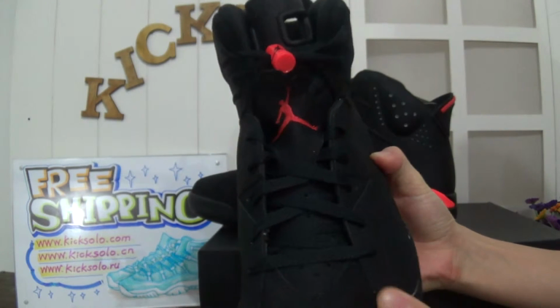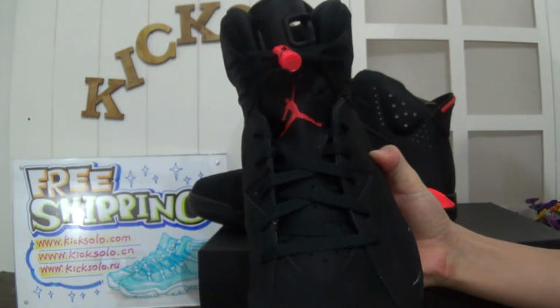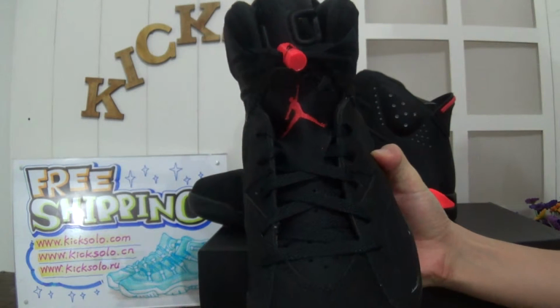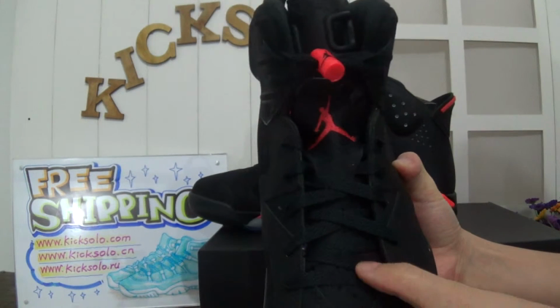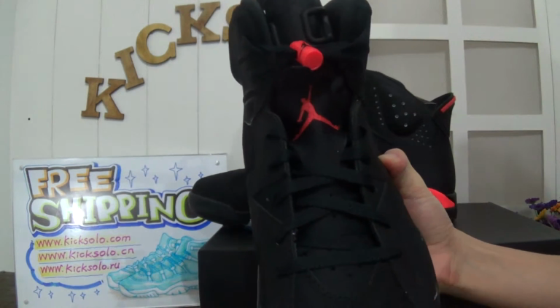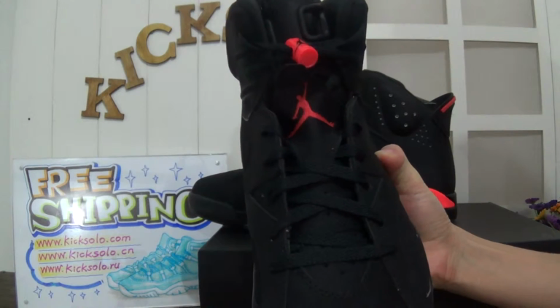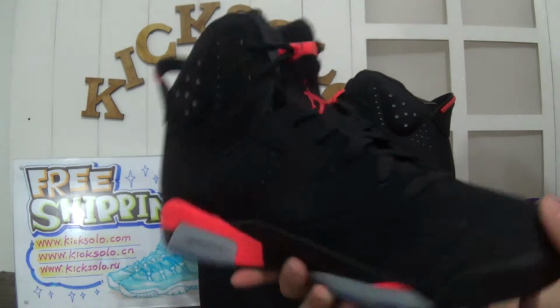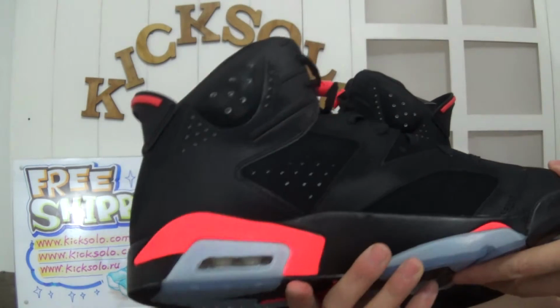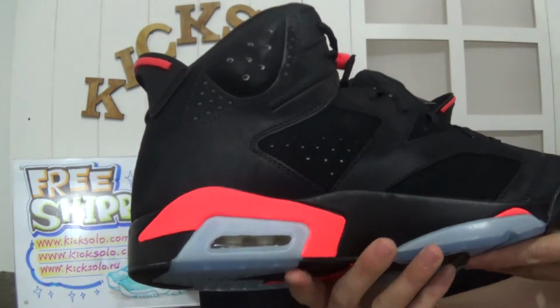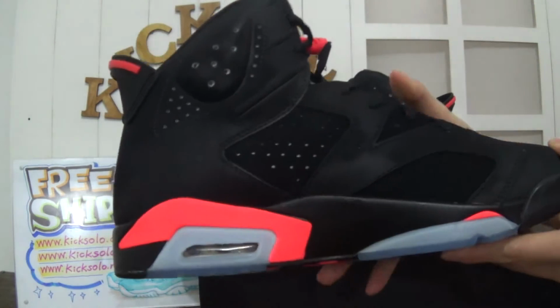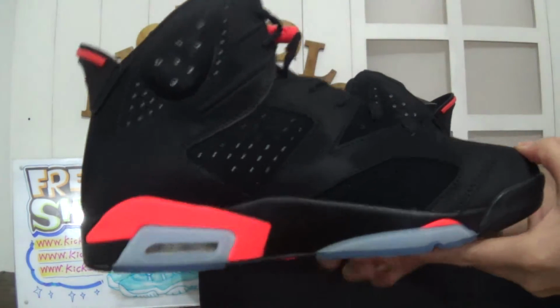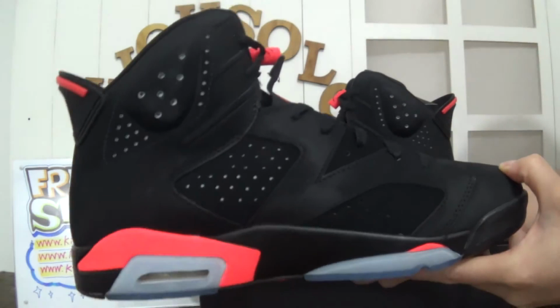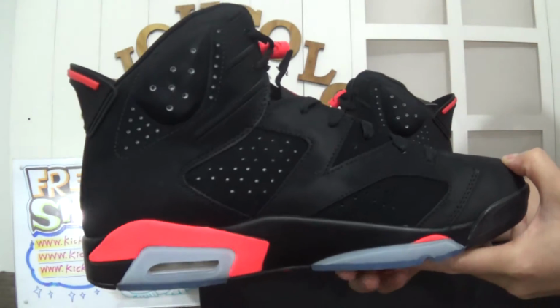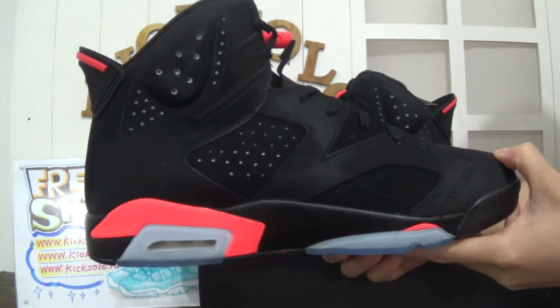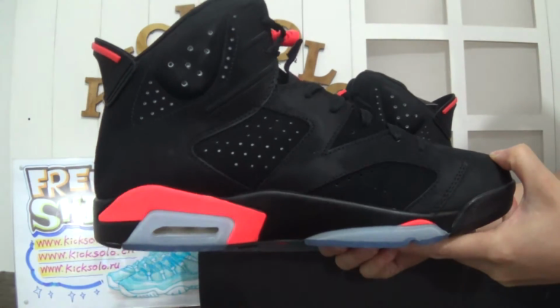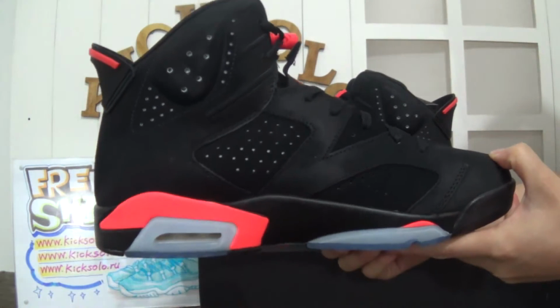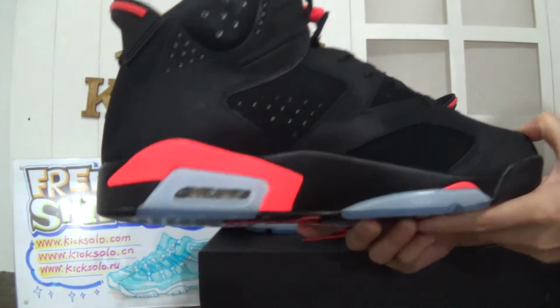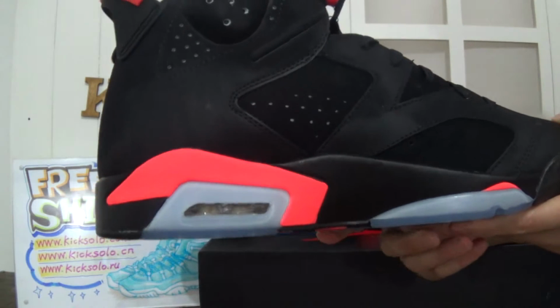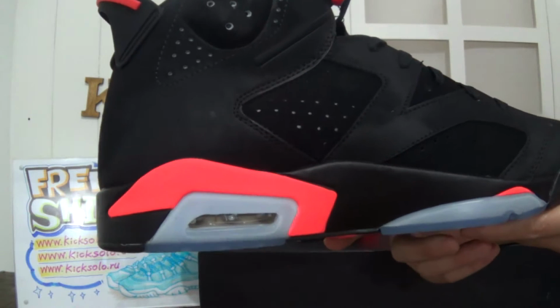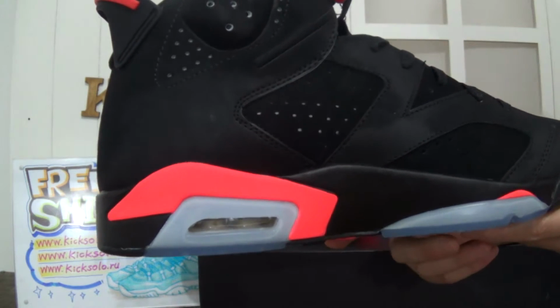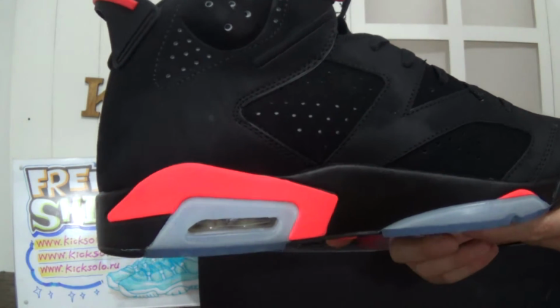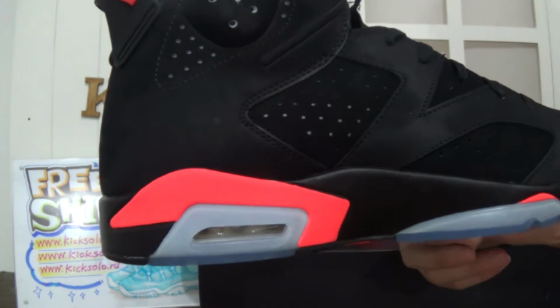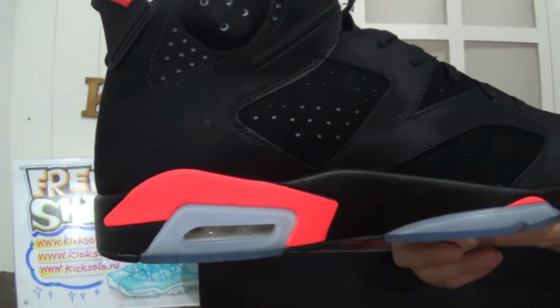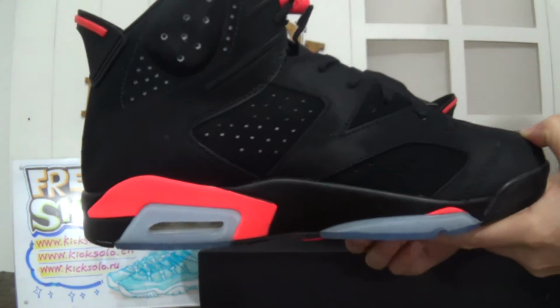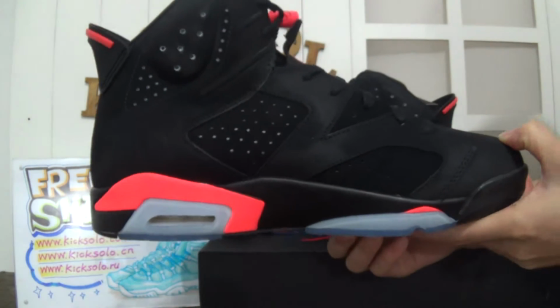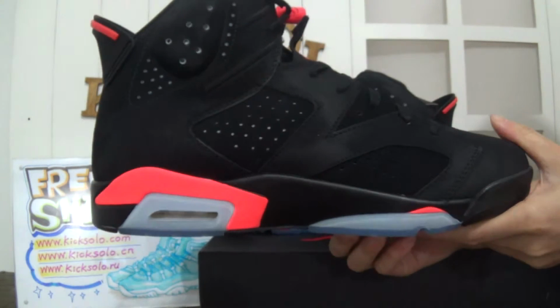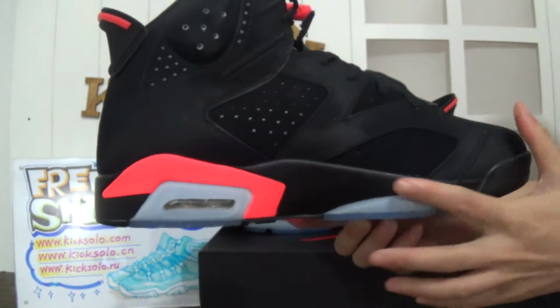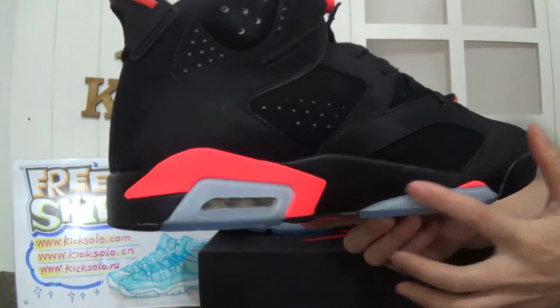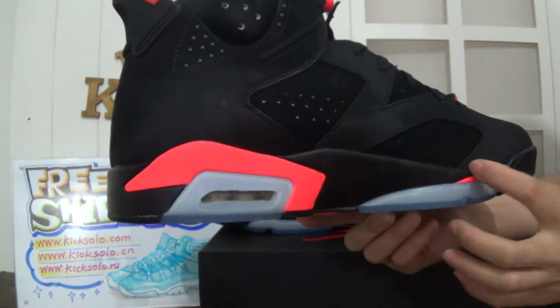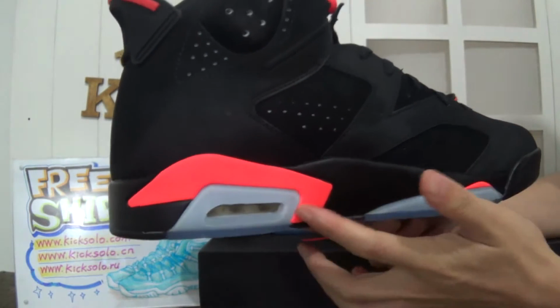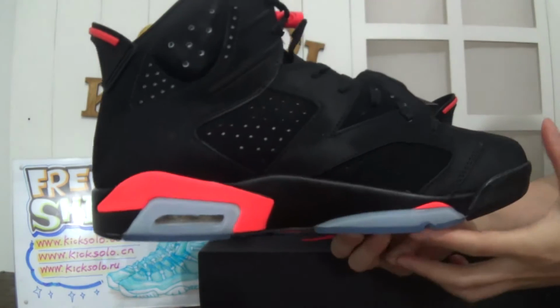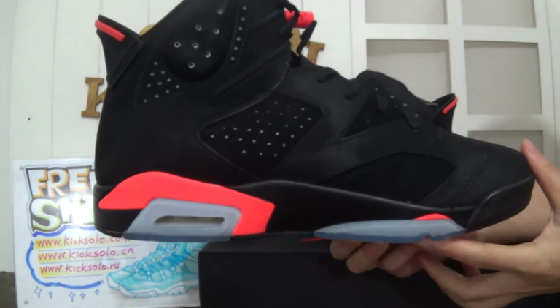The laces are black color. Now showing you another side — have a quick look. Clear air bubble. The midsole is black with infrared color.